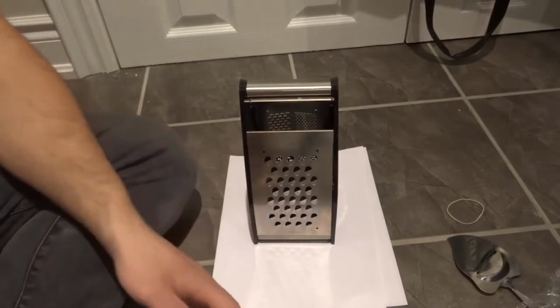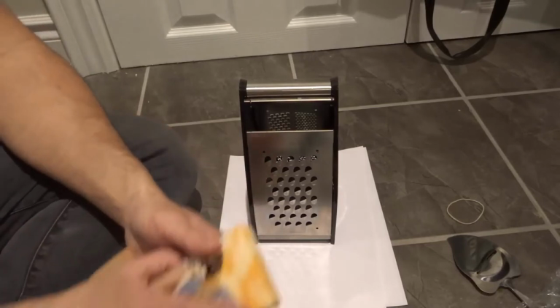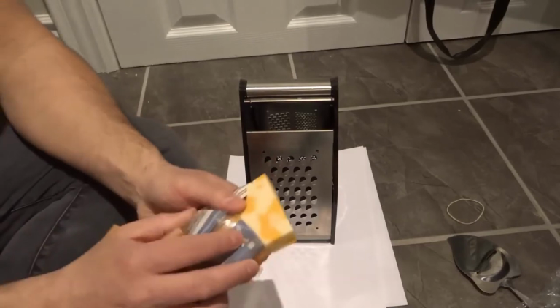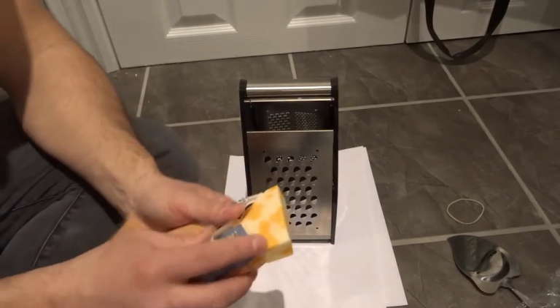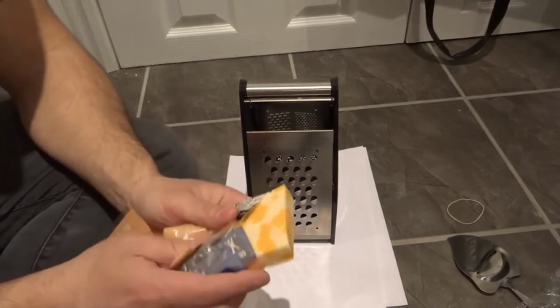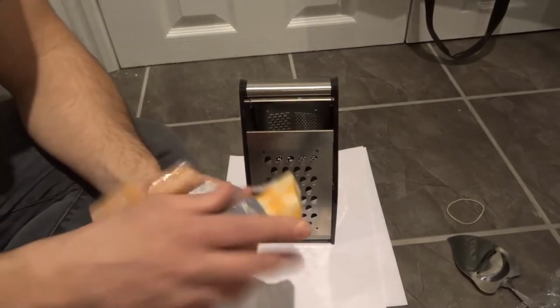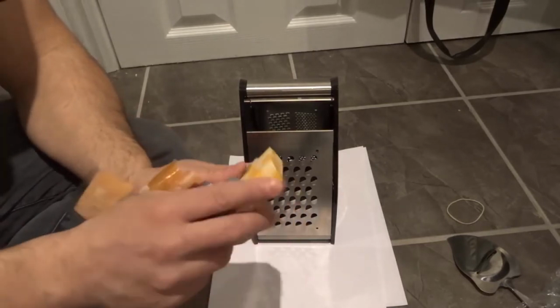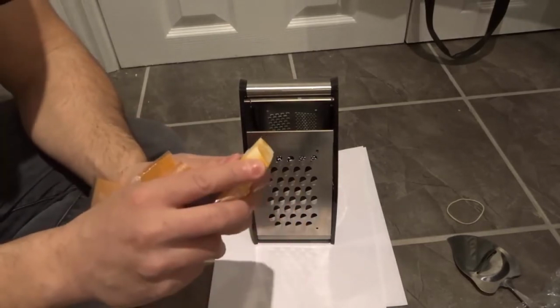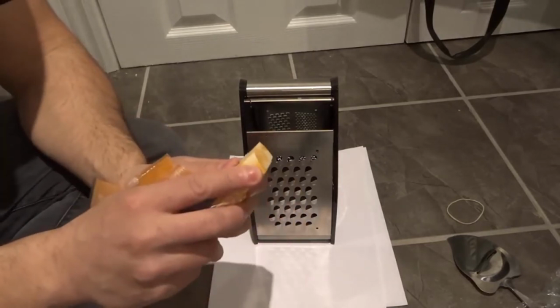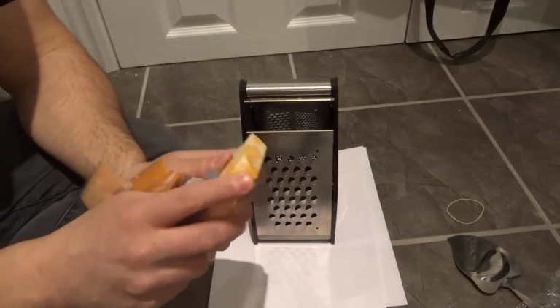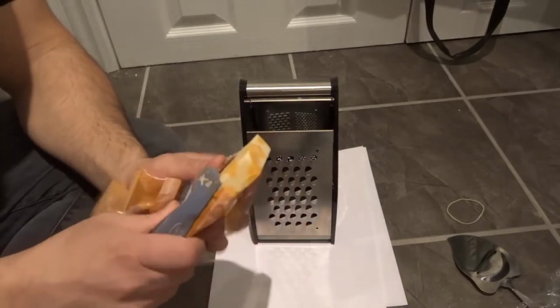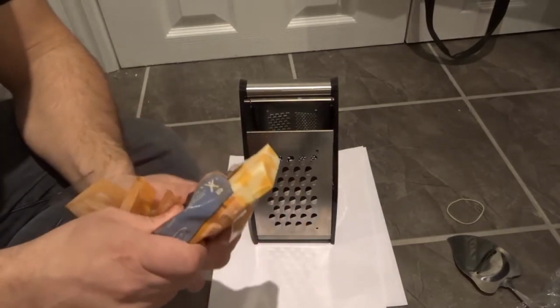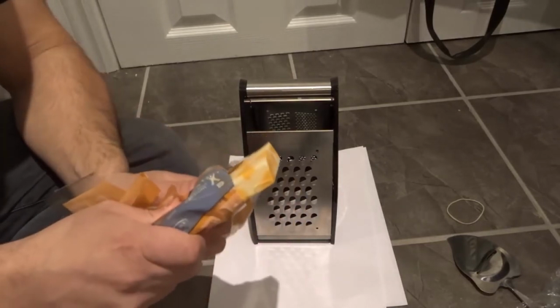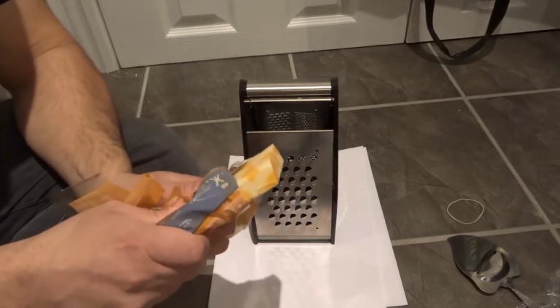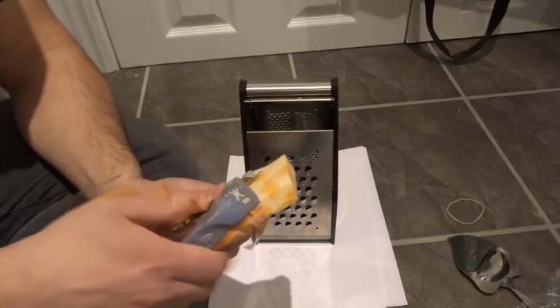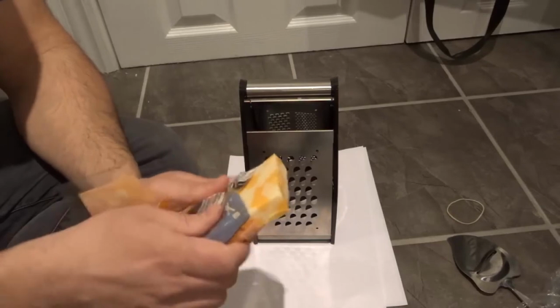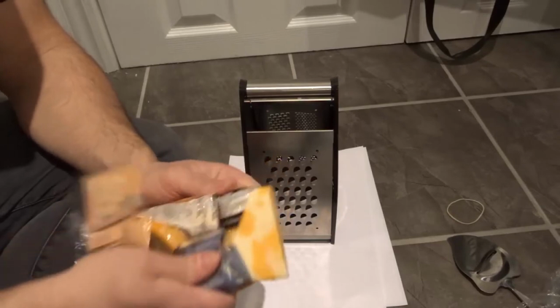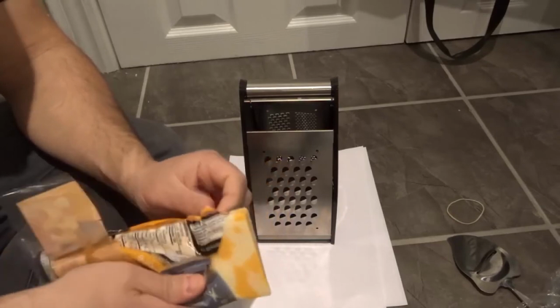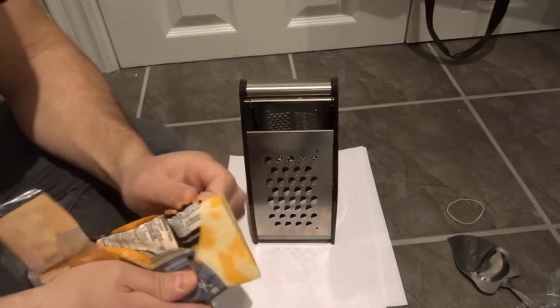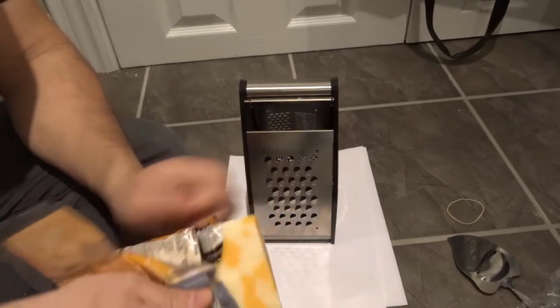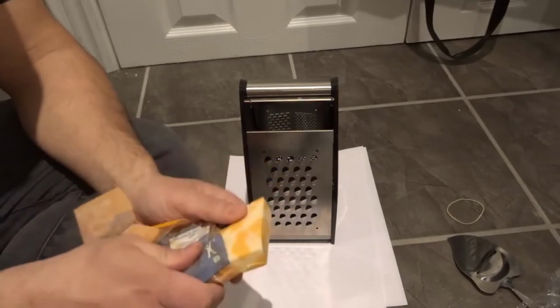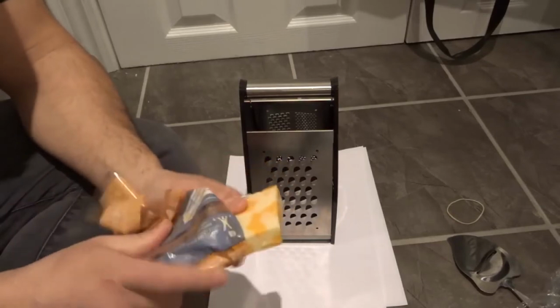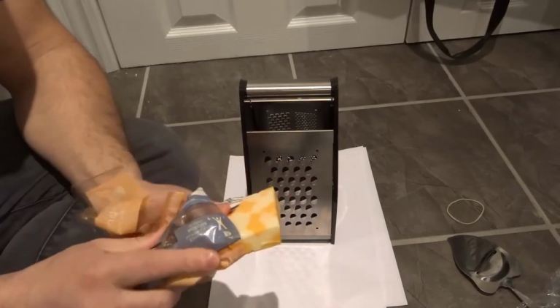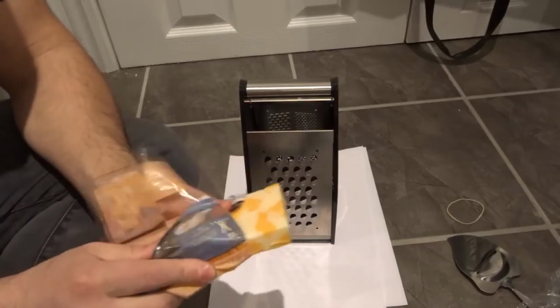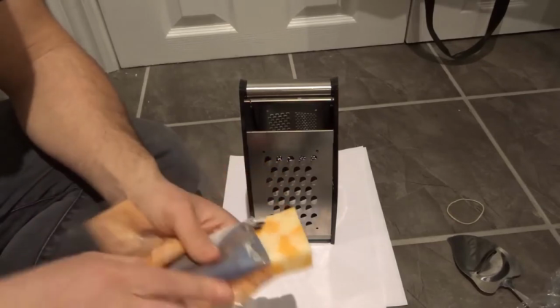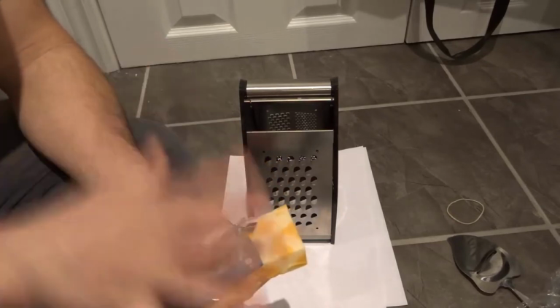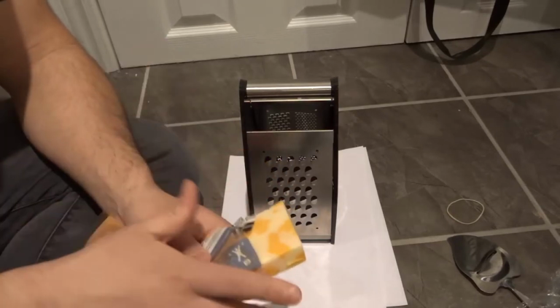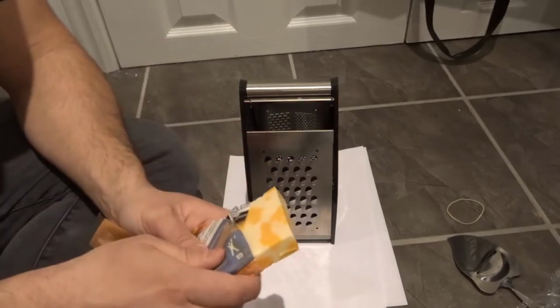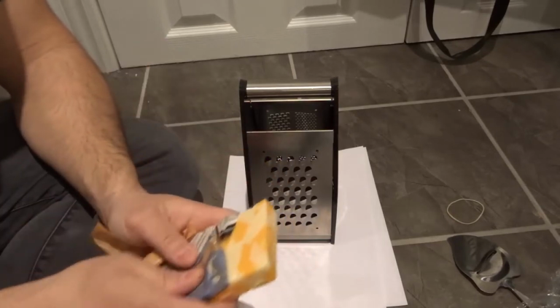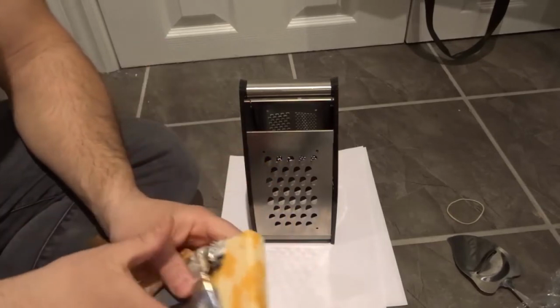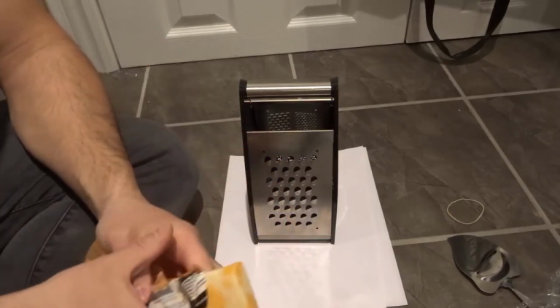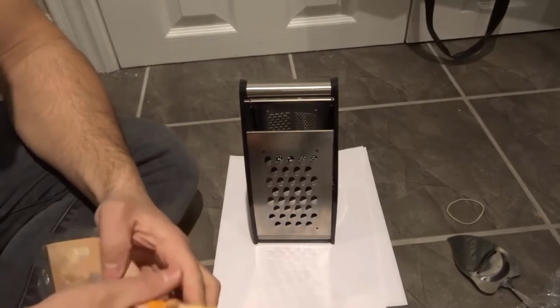As I'm holding the cheese, I'm not holding it really close to the edge — I'm holding it far back. Hold it really far back and make sure you have a great grip on that cheese.